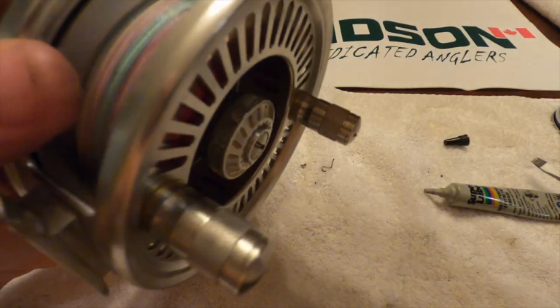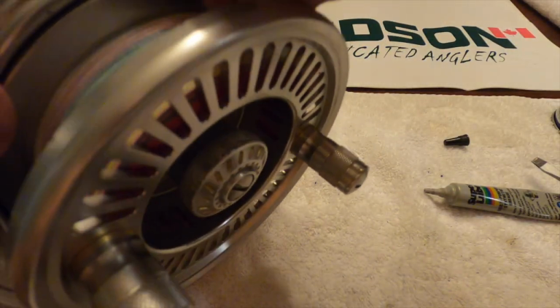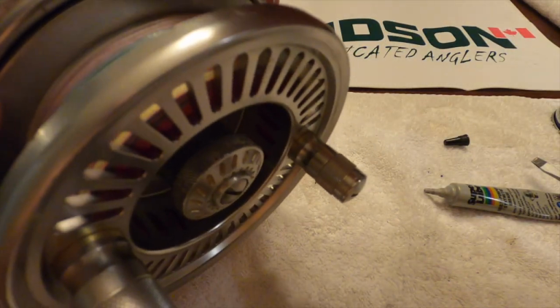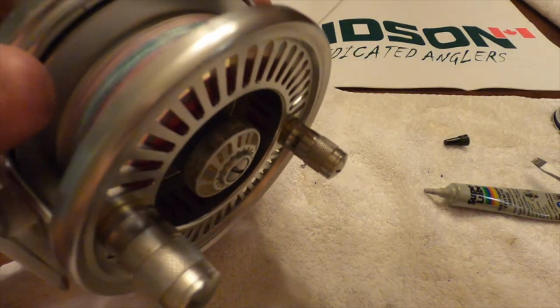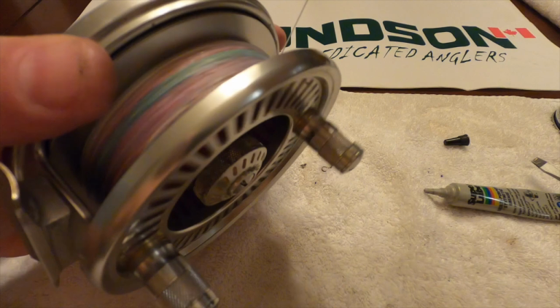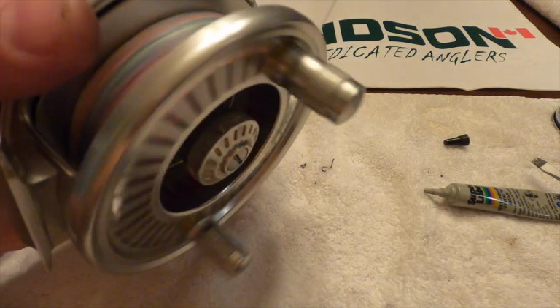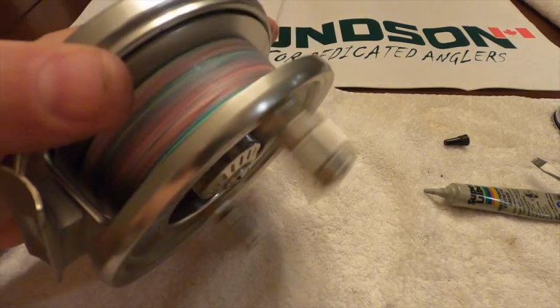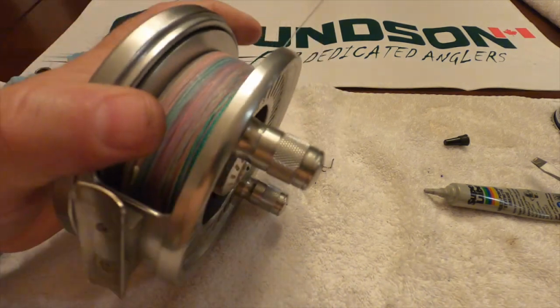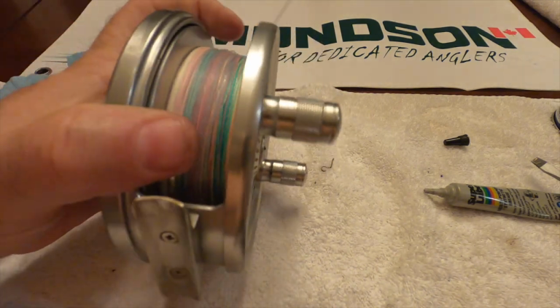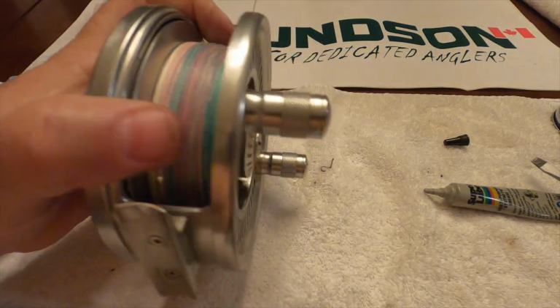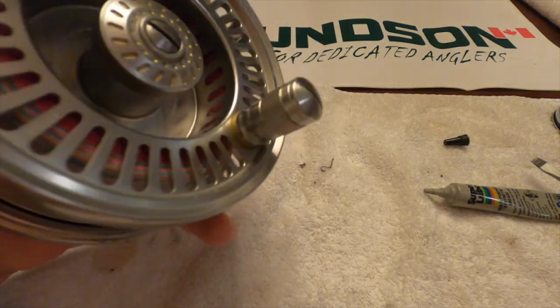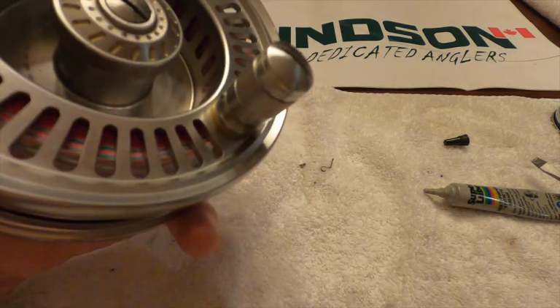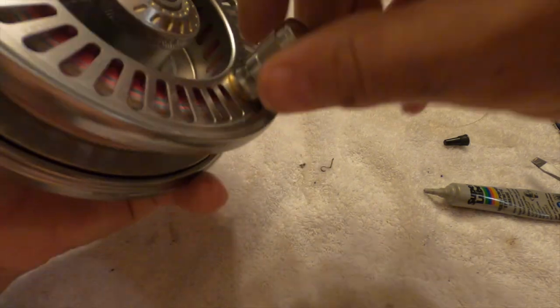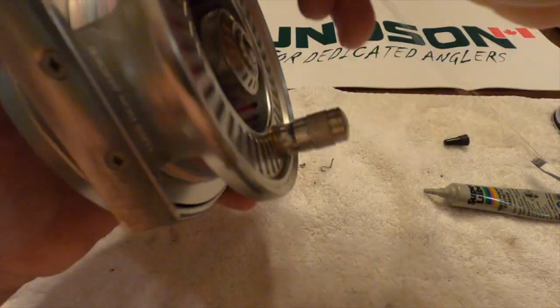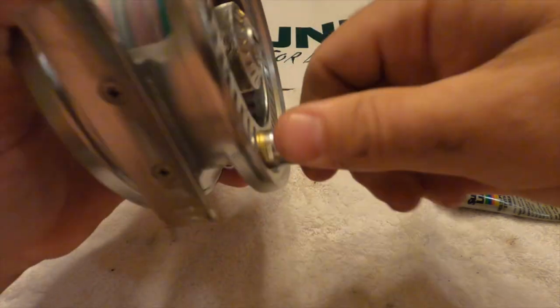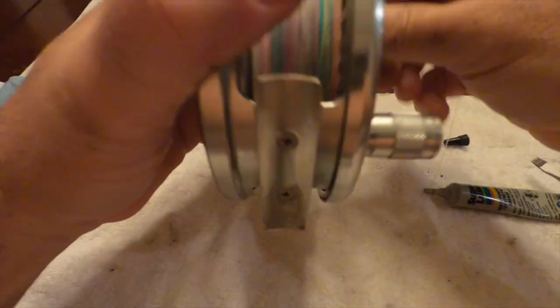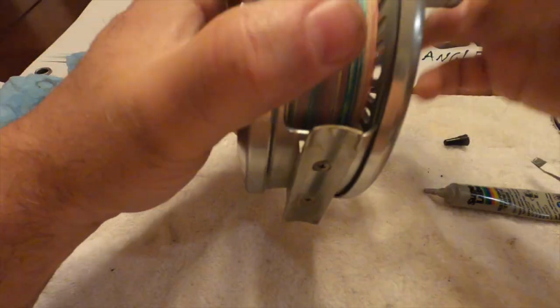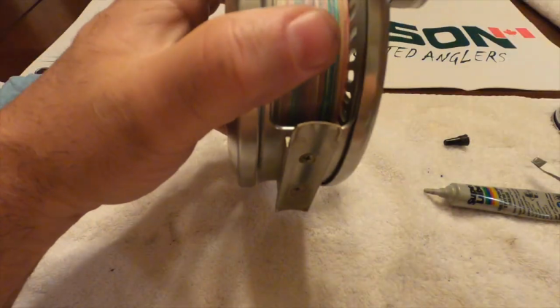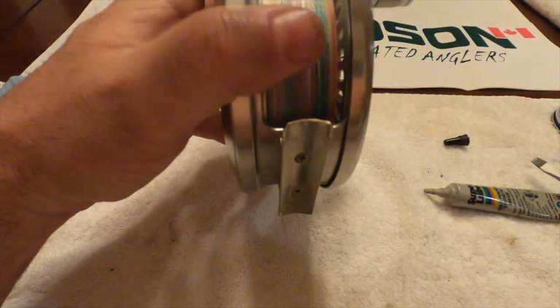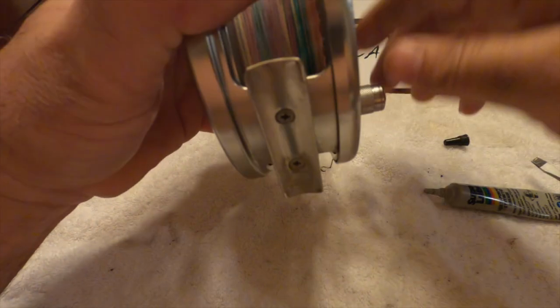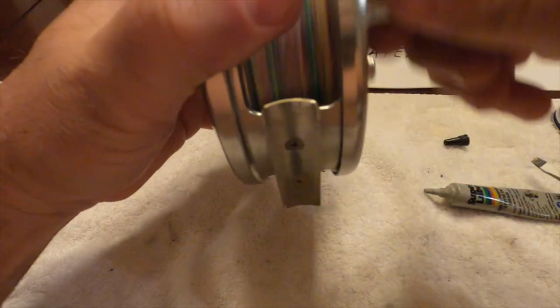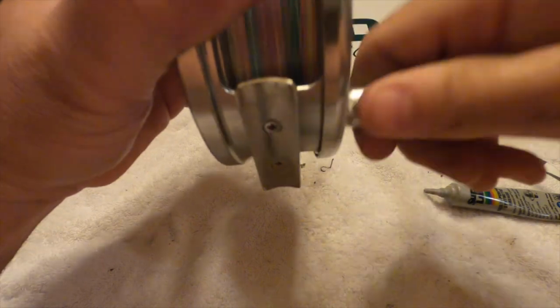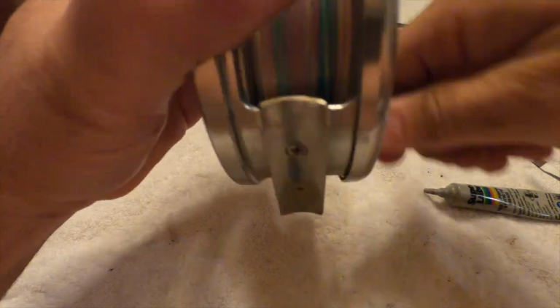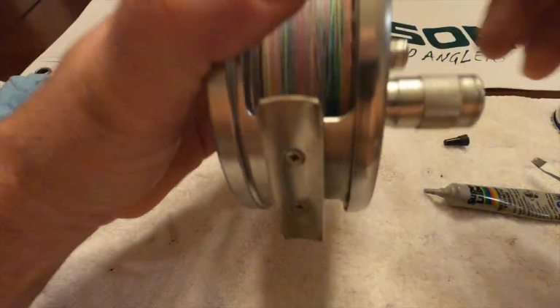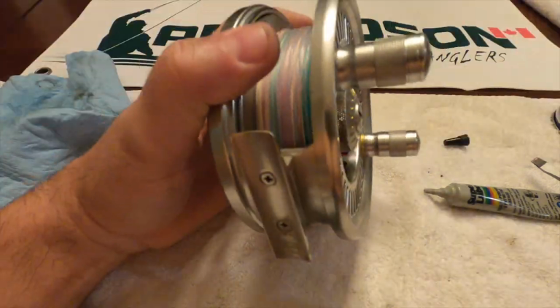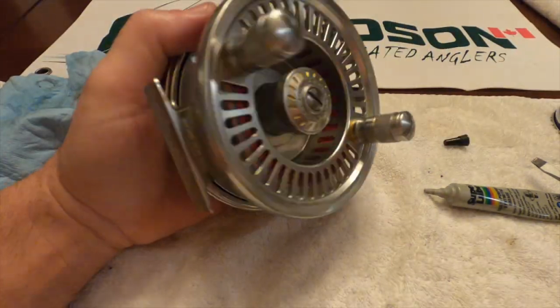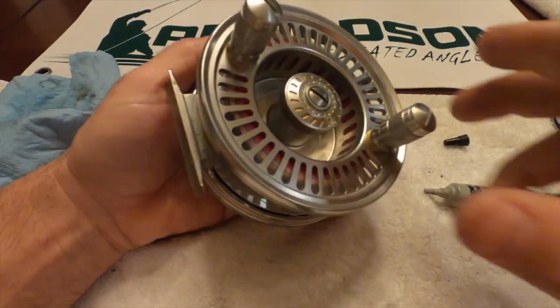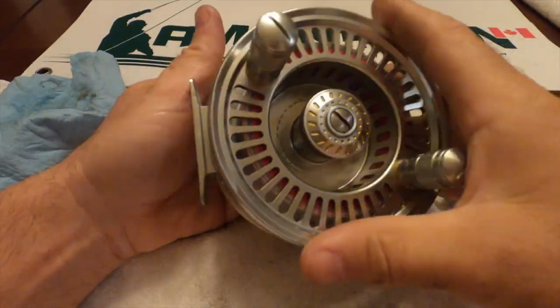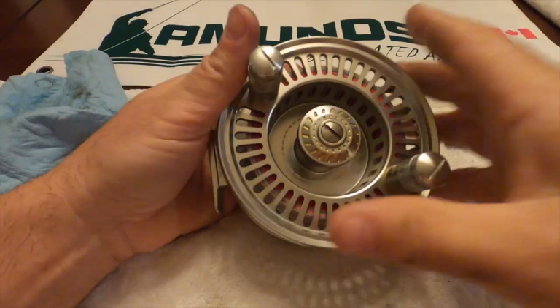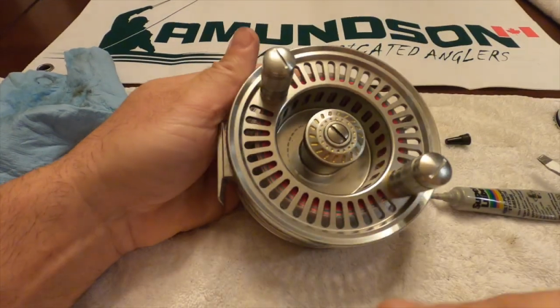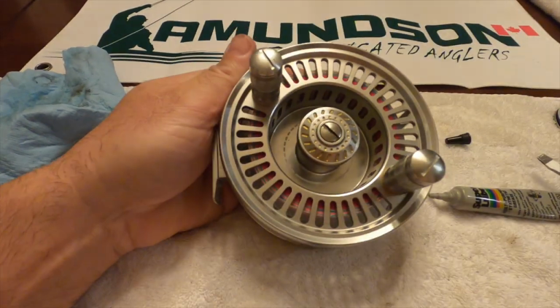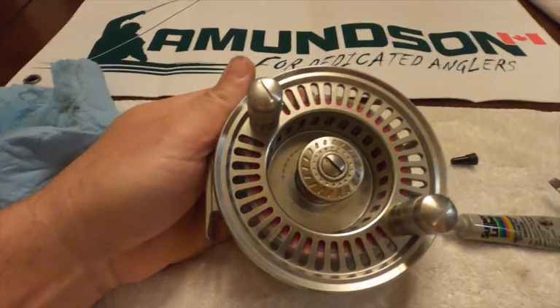Then make sure you get an even pull. It's ready for the water. Thanks for watching.